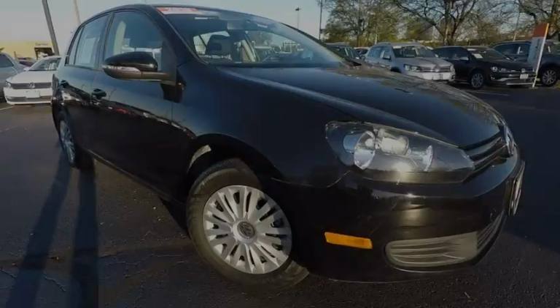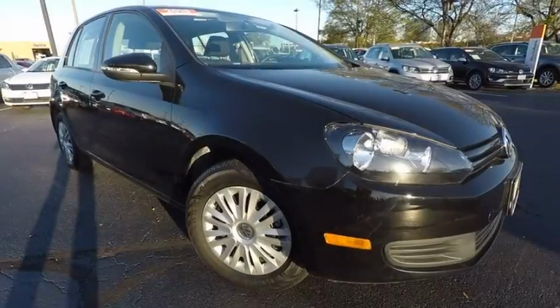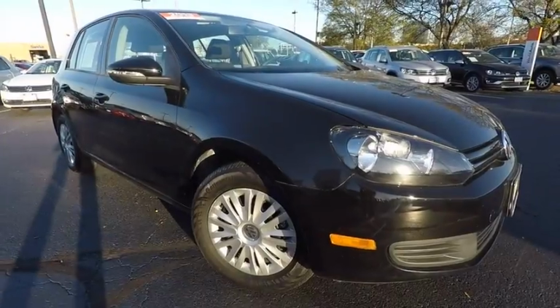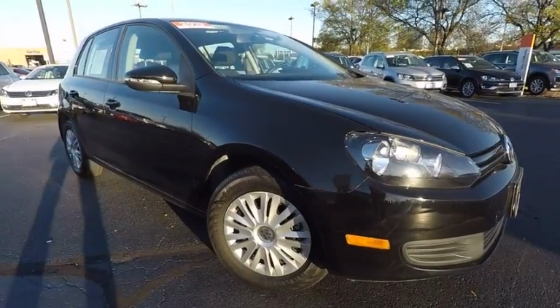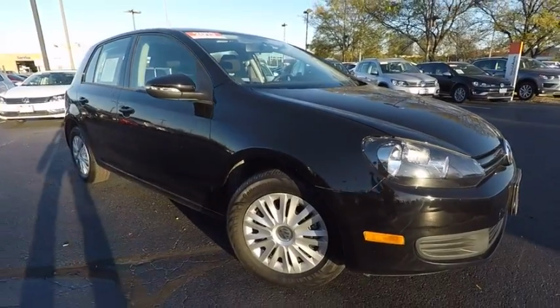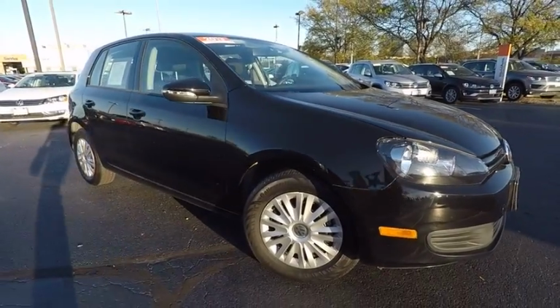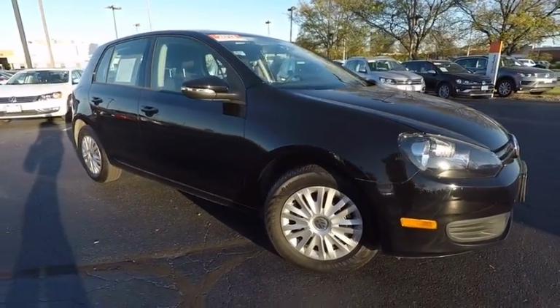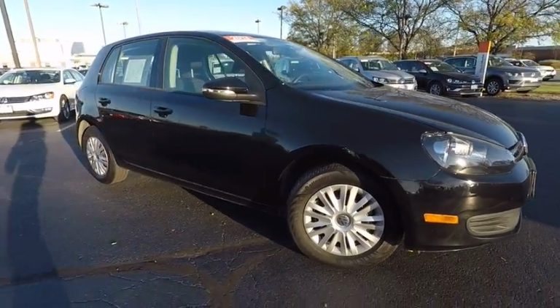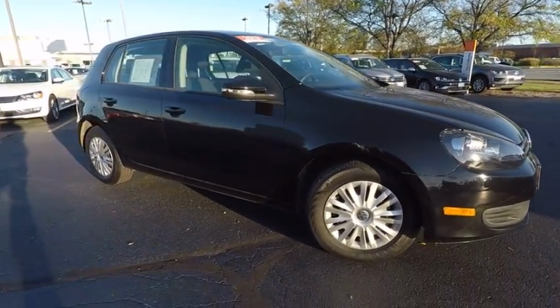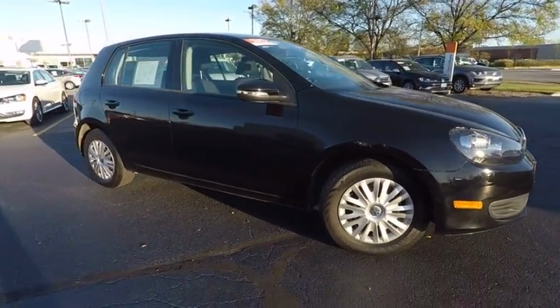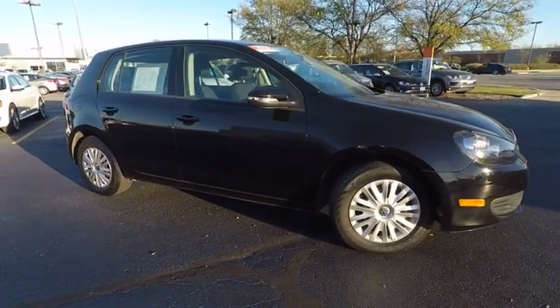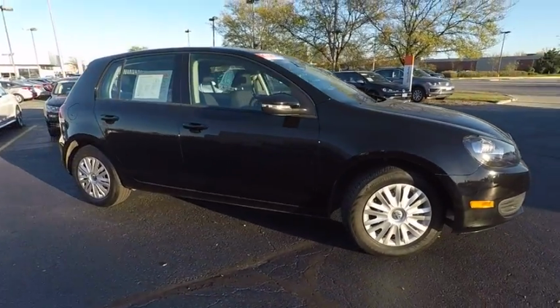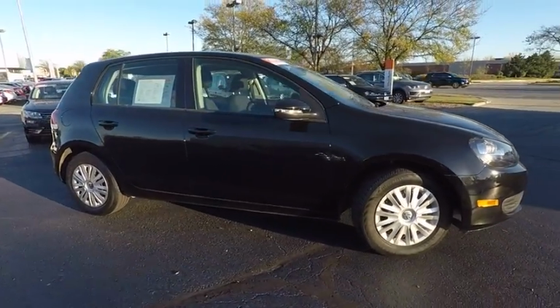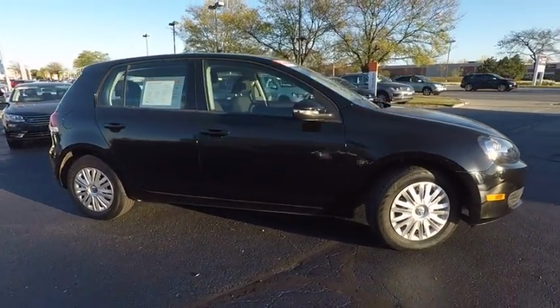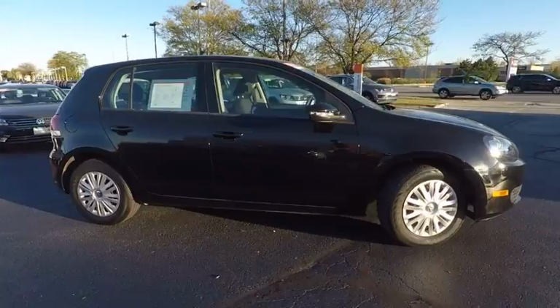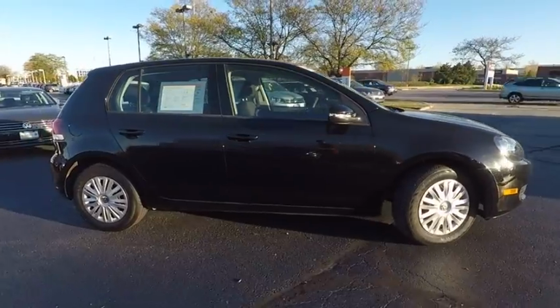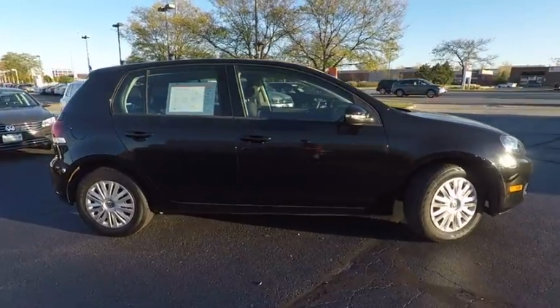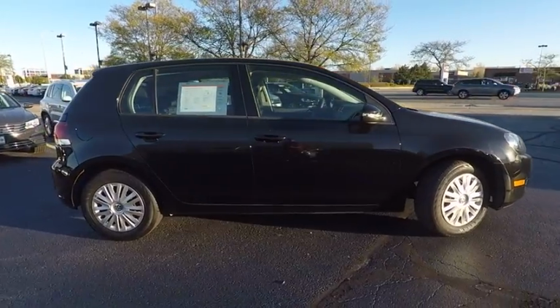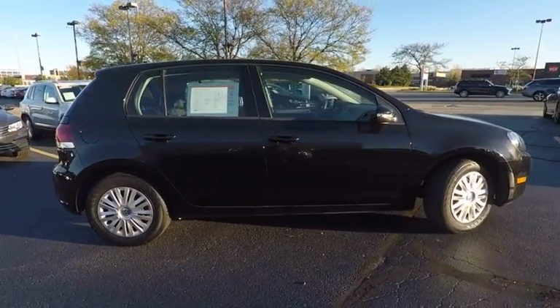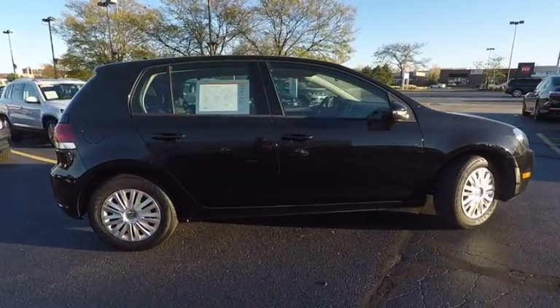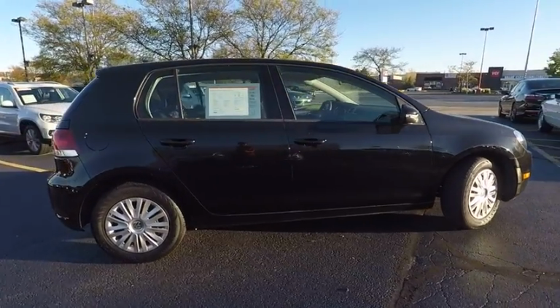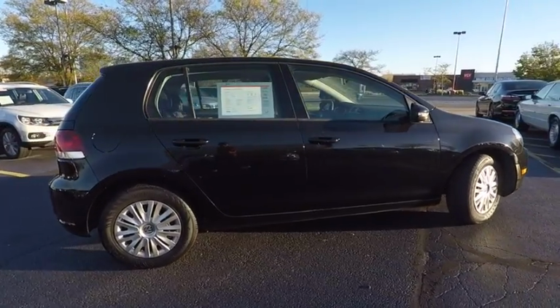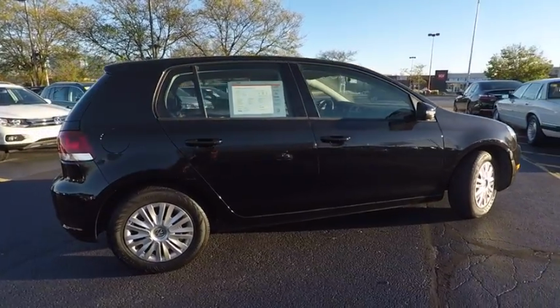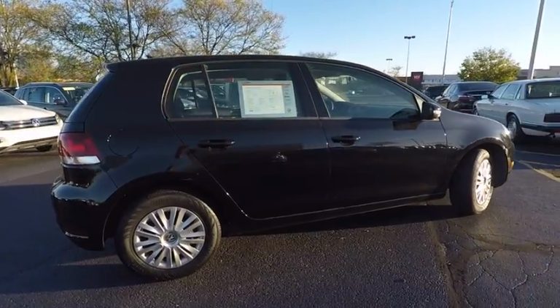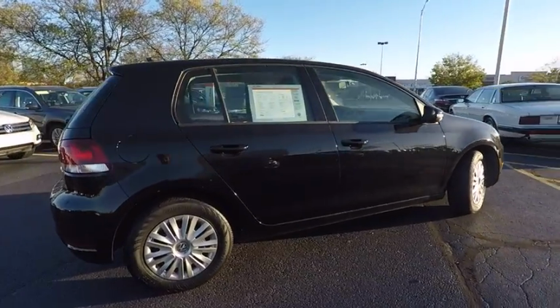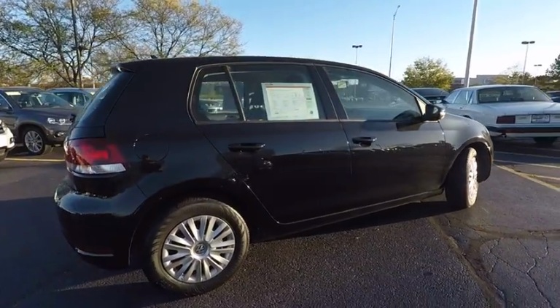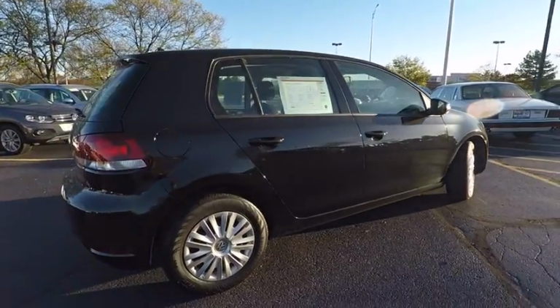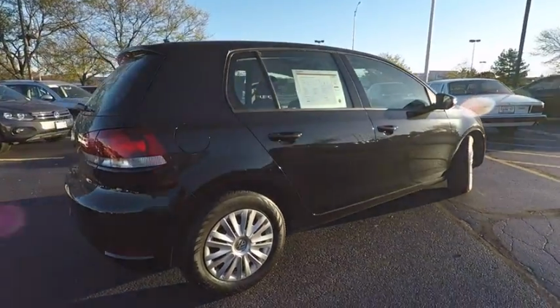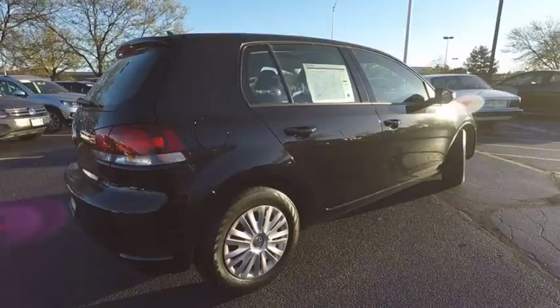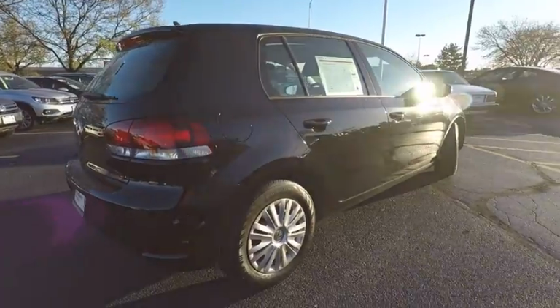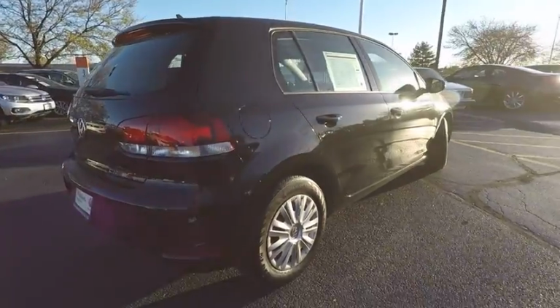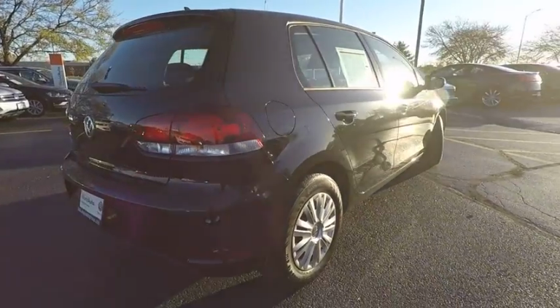The 2013 Golf. It's the original fun-to-drive hatchback. Drive one today — priced below $15,000. This vehicle has less than 20,000 miles.